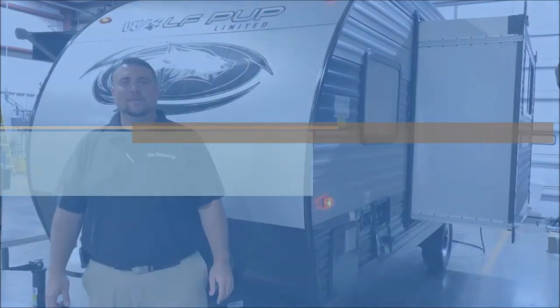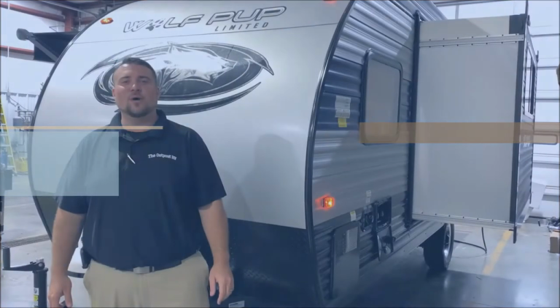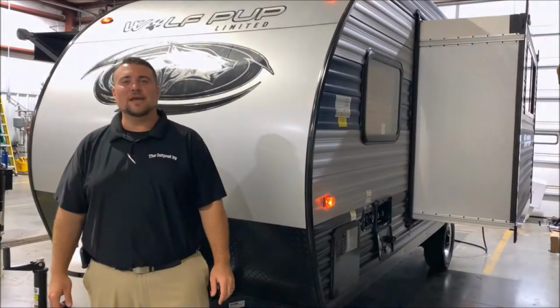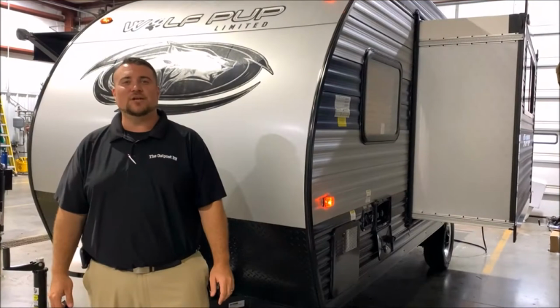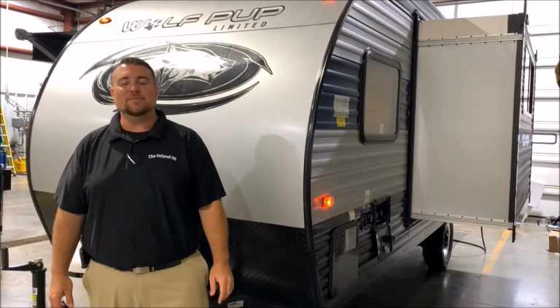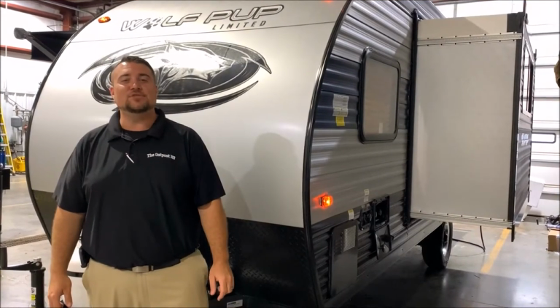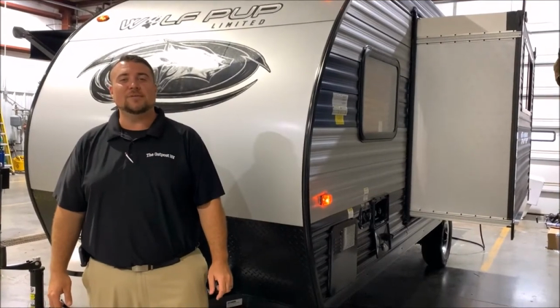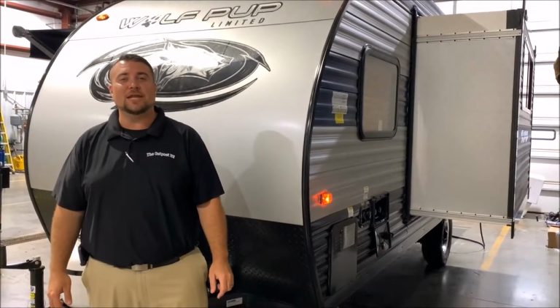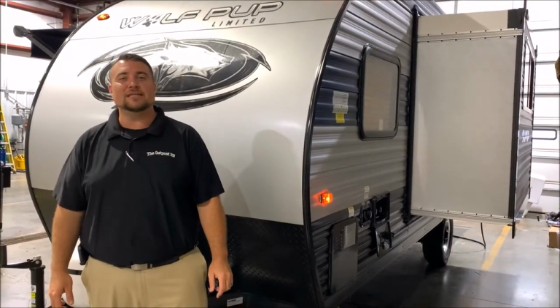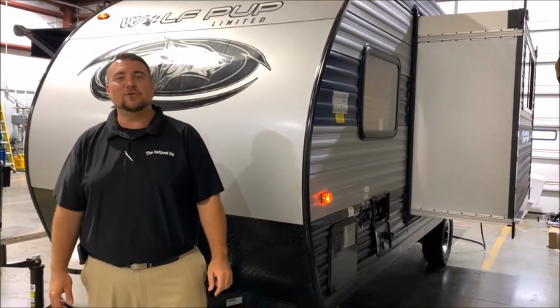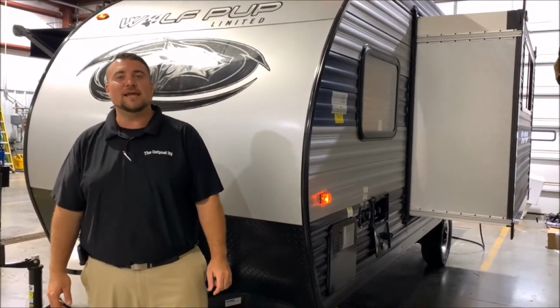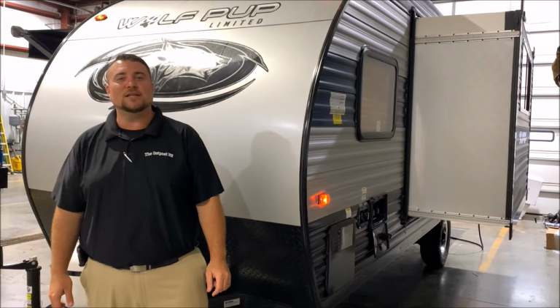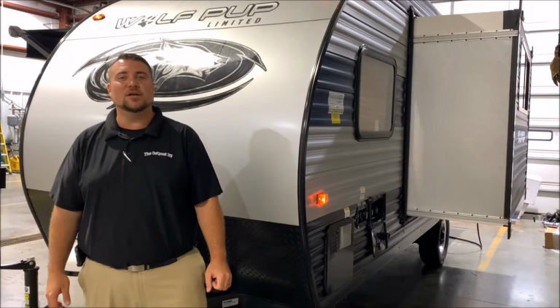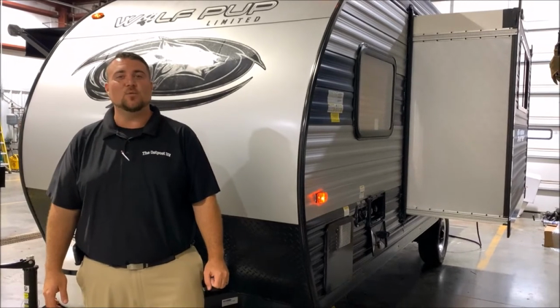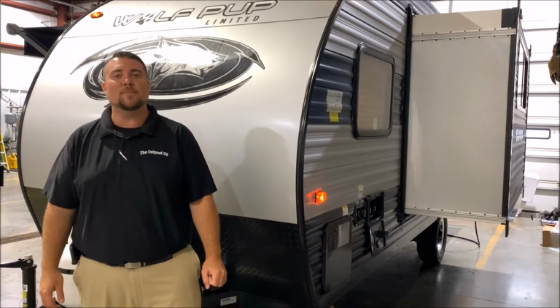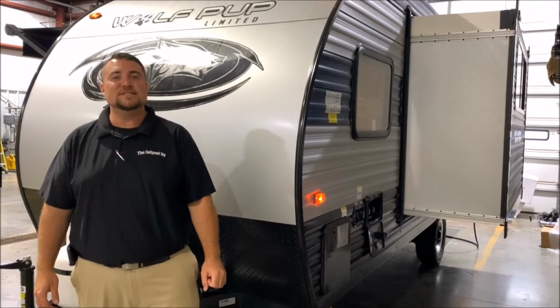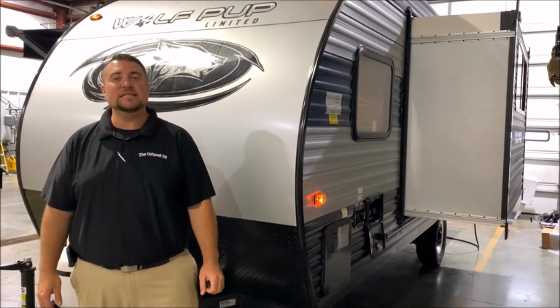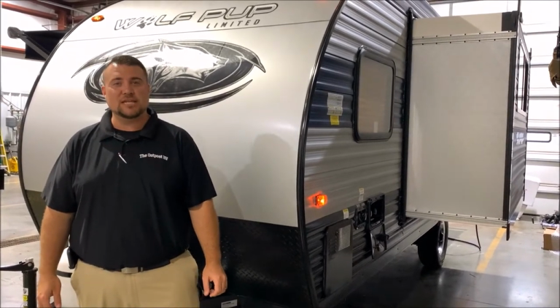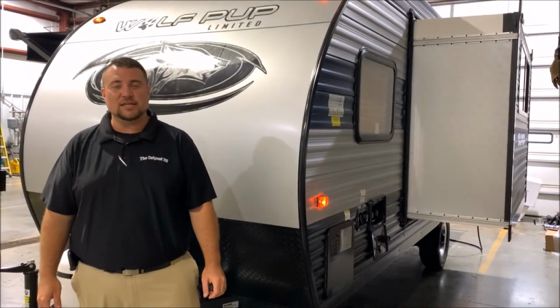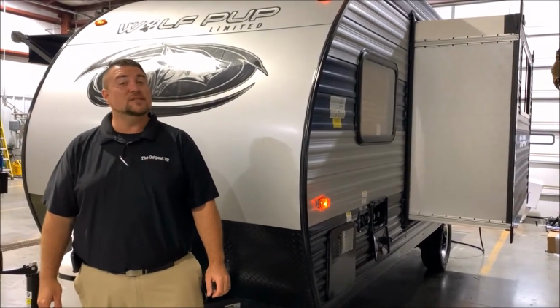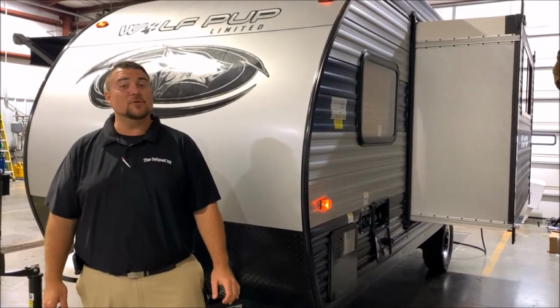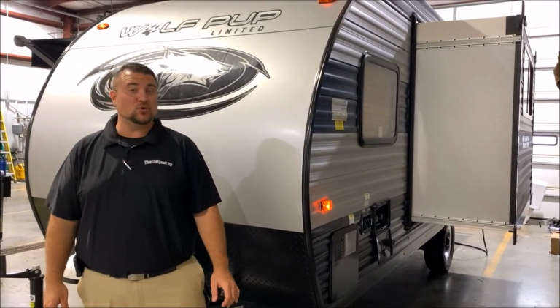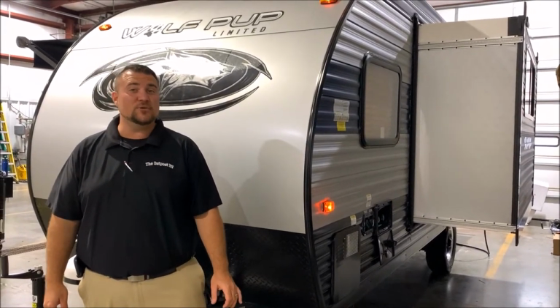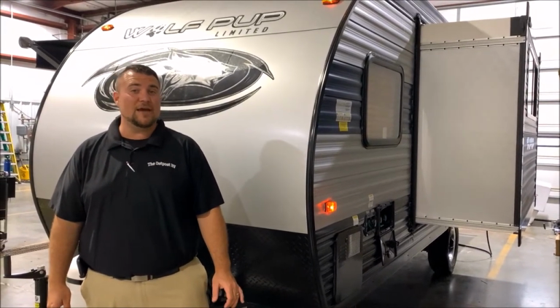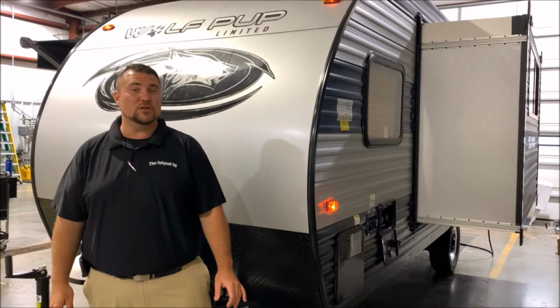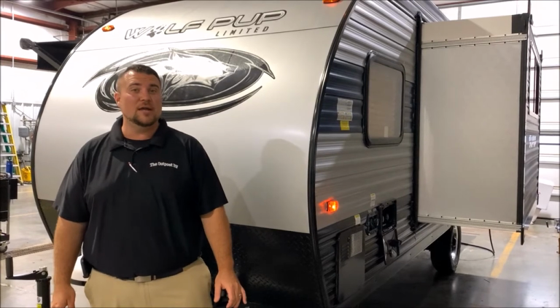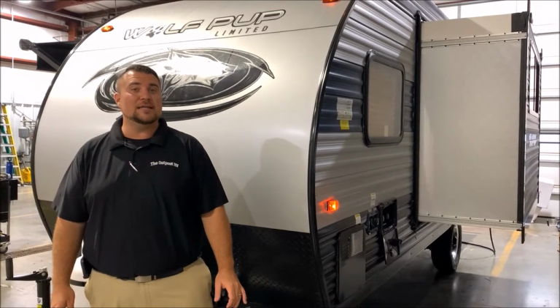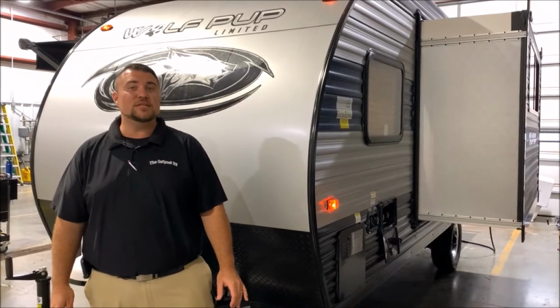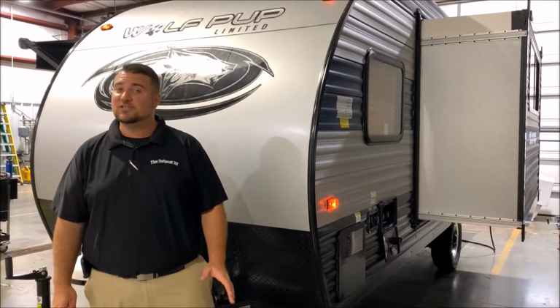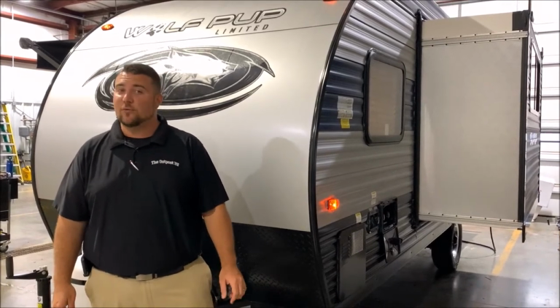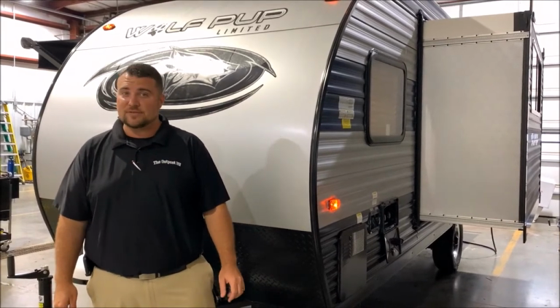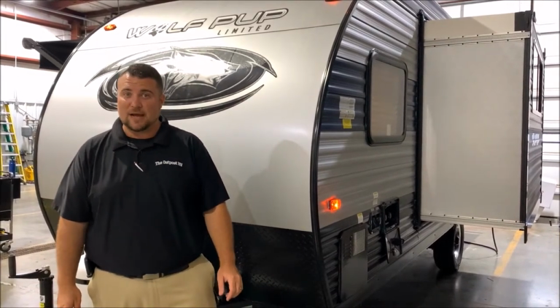Hello and welcome to the Outpost RV. My name is Jeremy, our cameraman is Henry, and today we're going to take a look at the Wolfpup 17JG. This camper is about 23 and a half foot long and comes in just under 4,000 pounds.